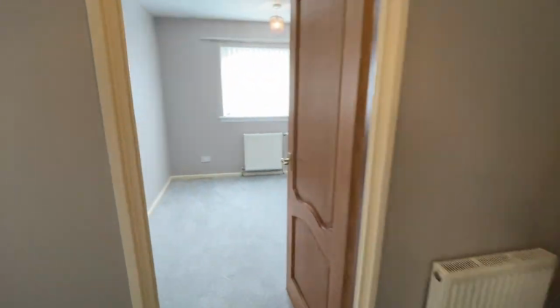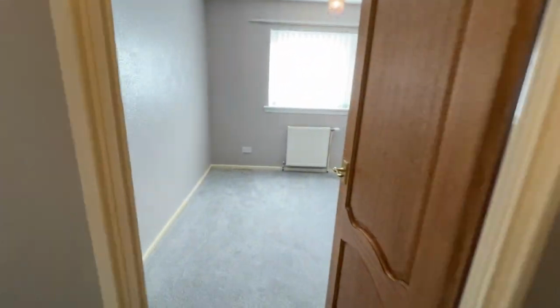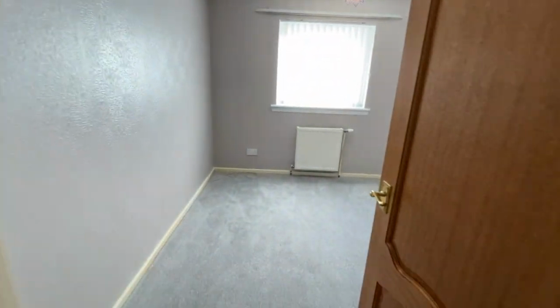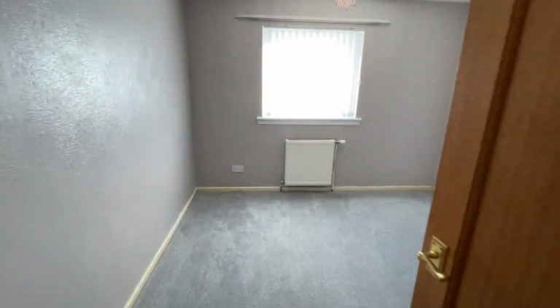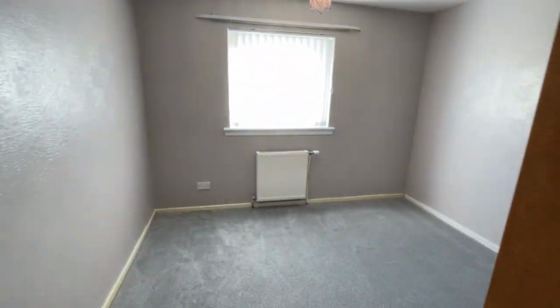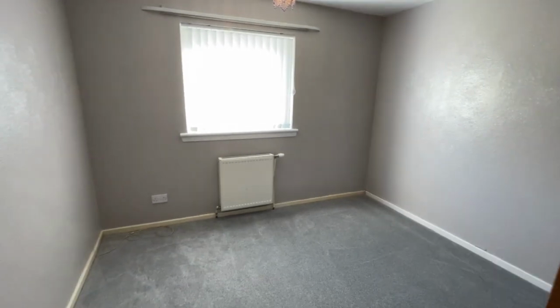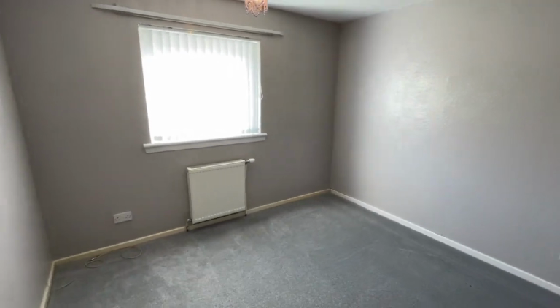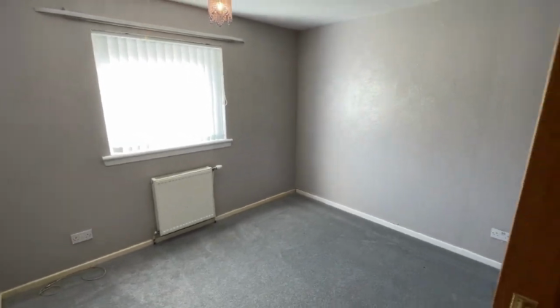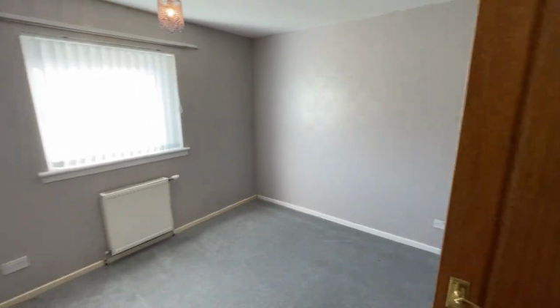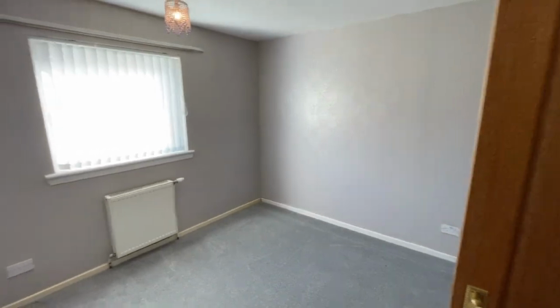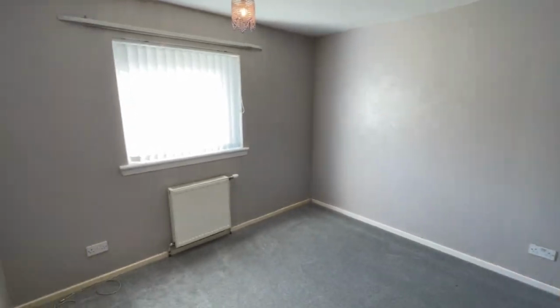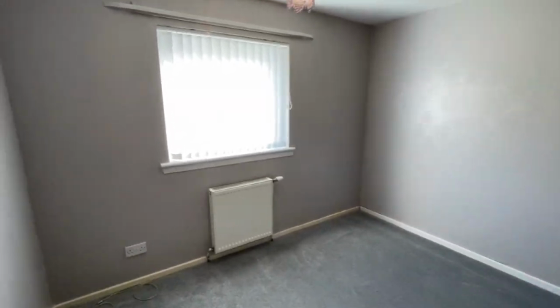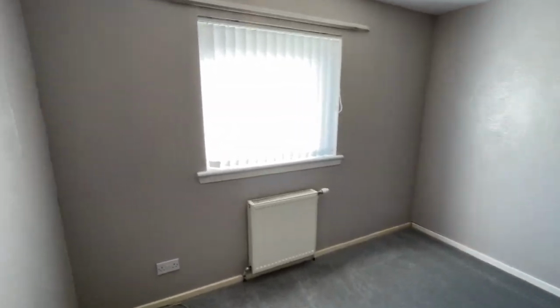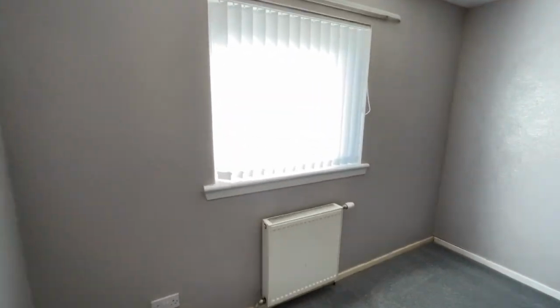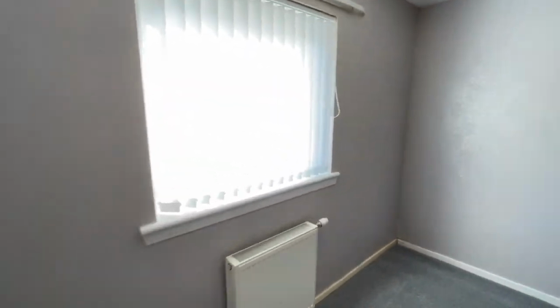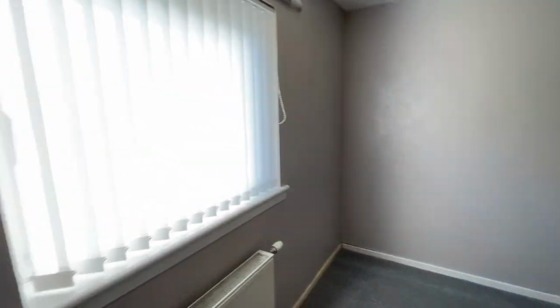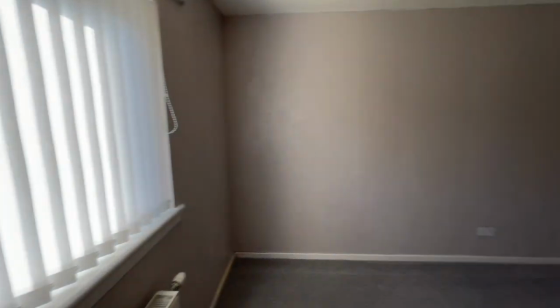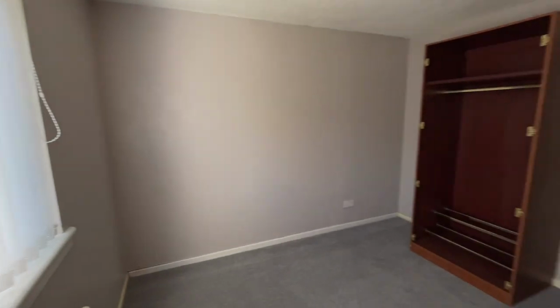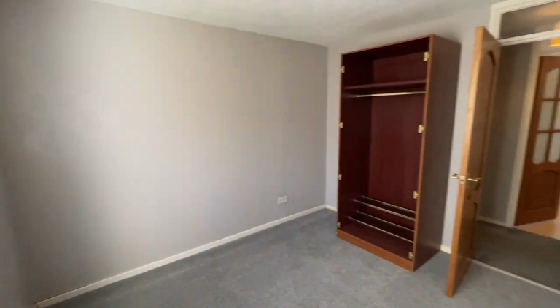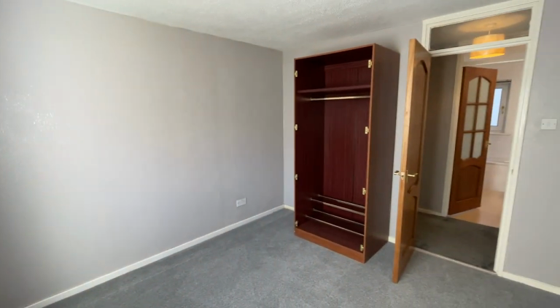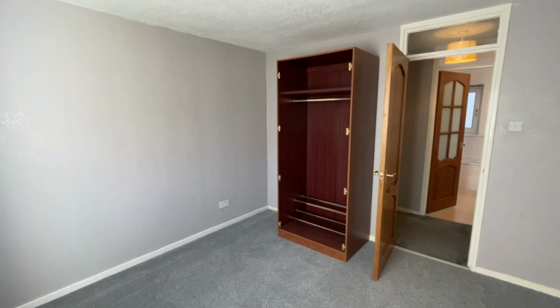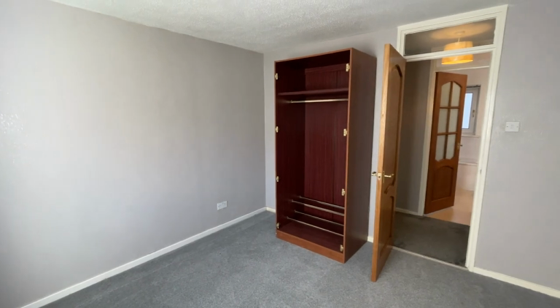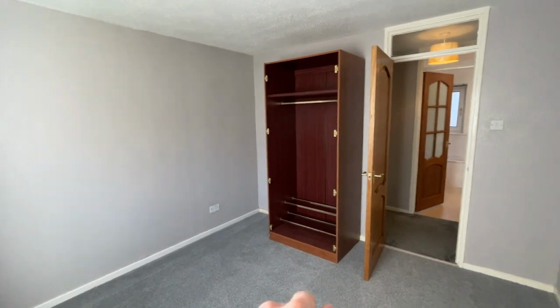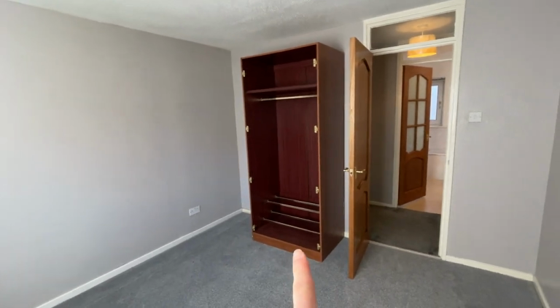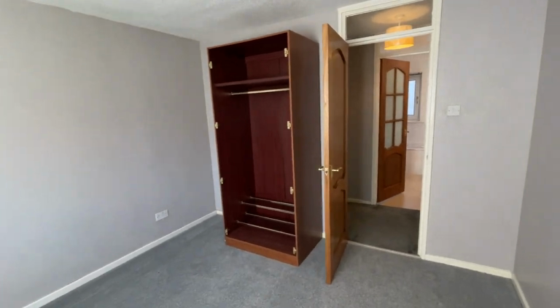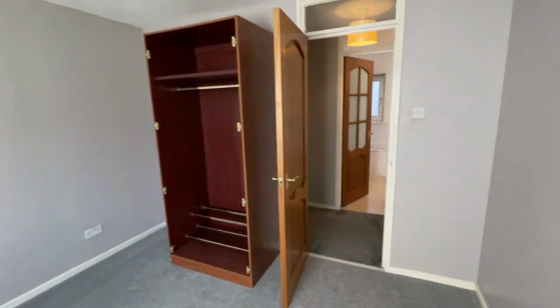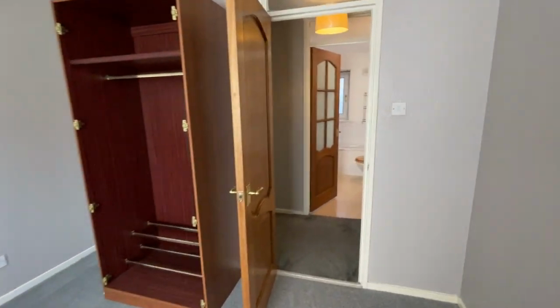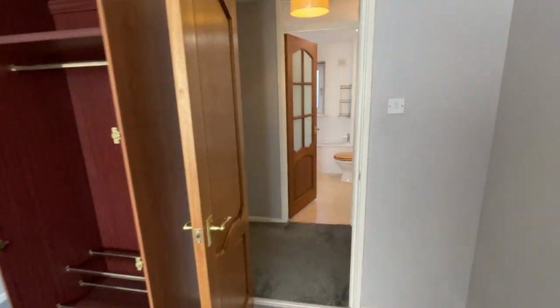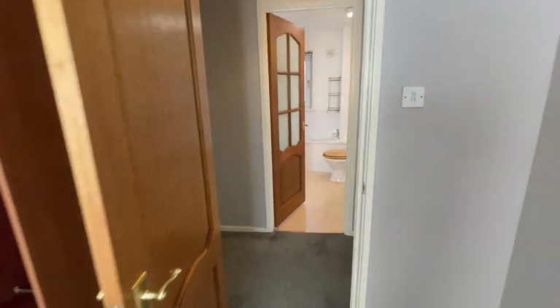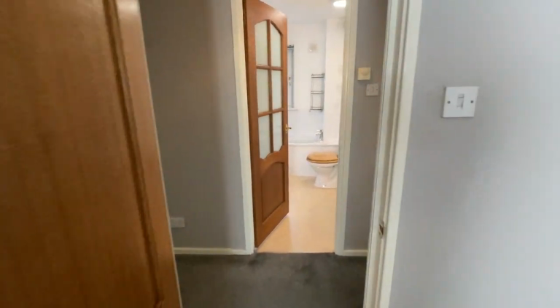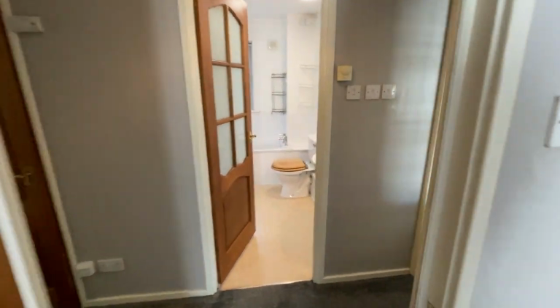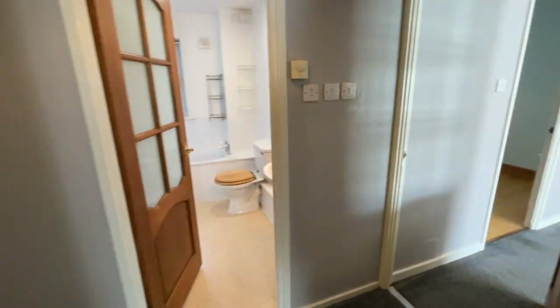Here's the bedroom. That needs to be shifted as well — that'll be getting cleared out.